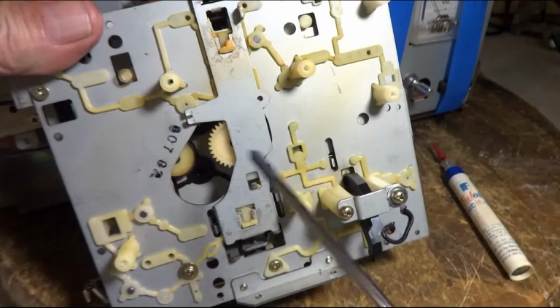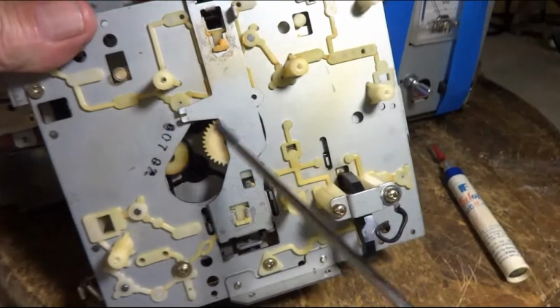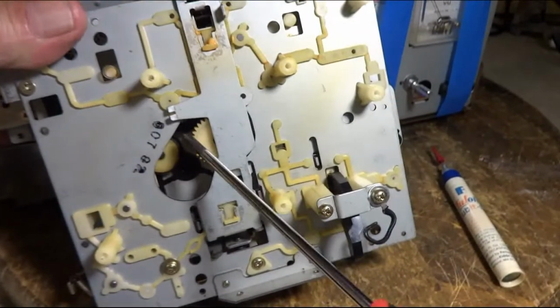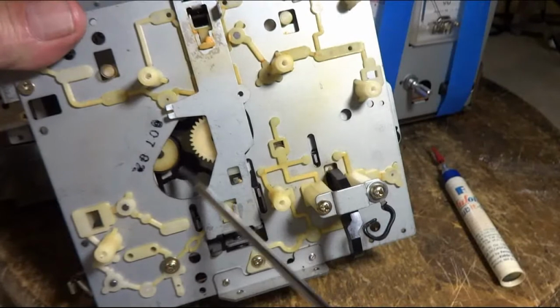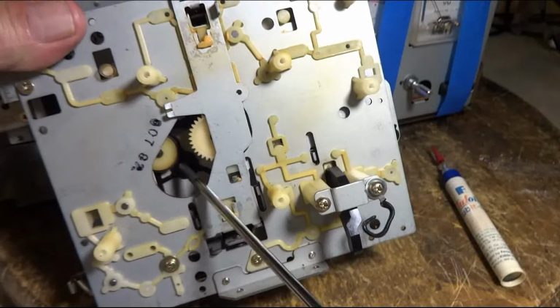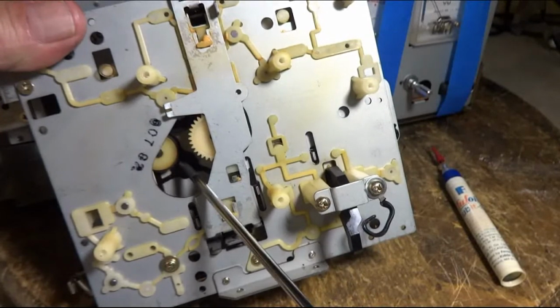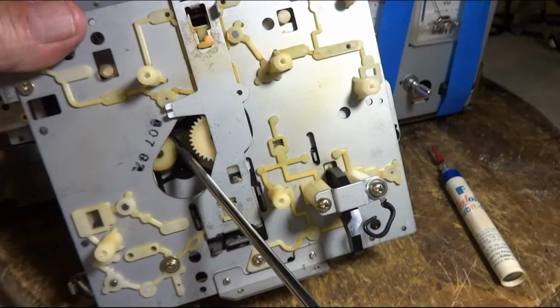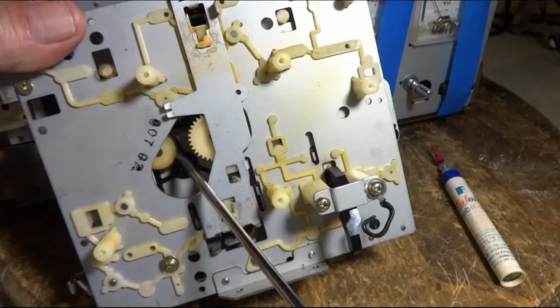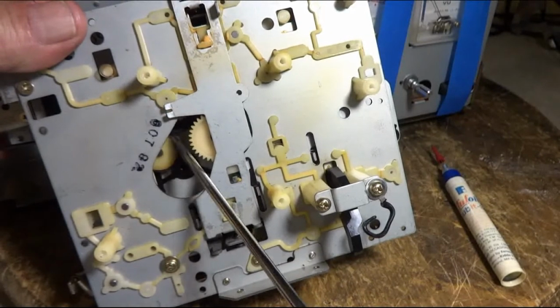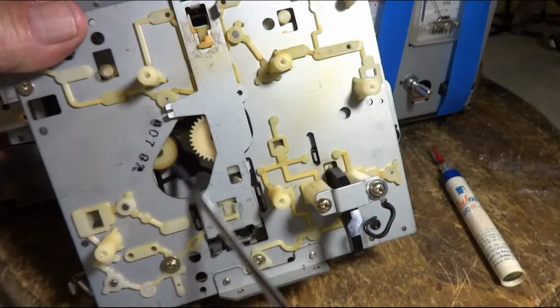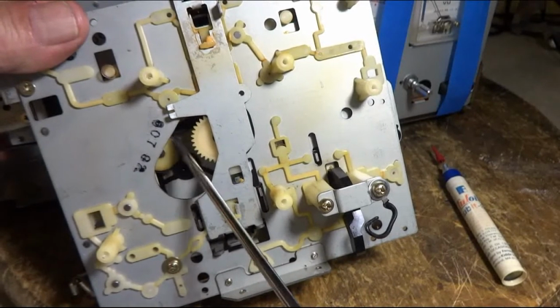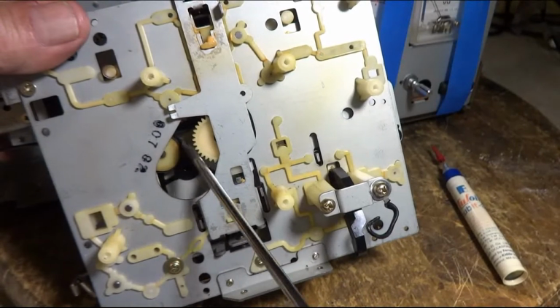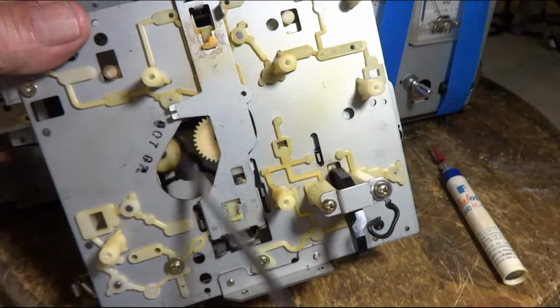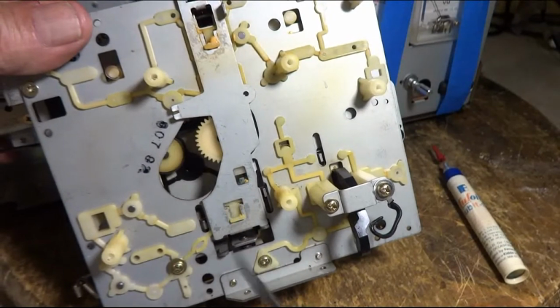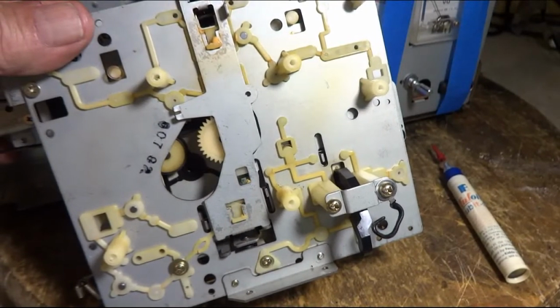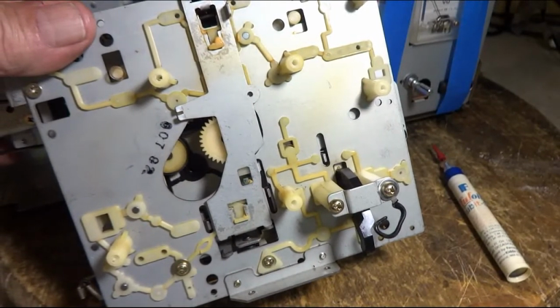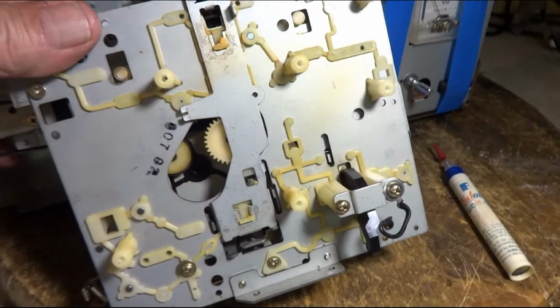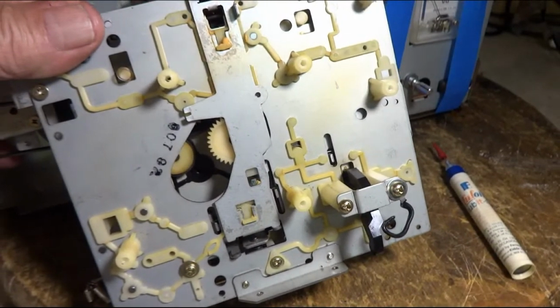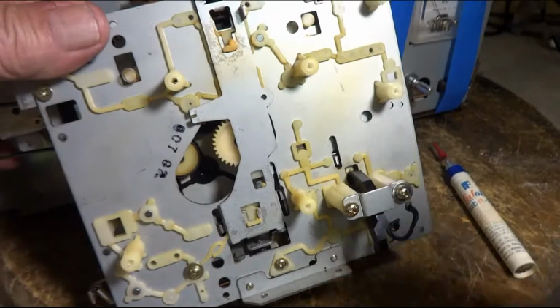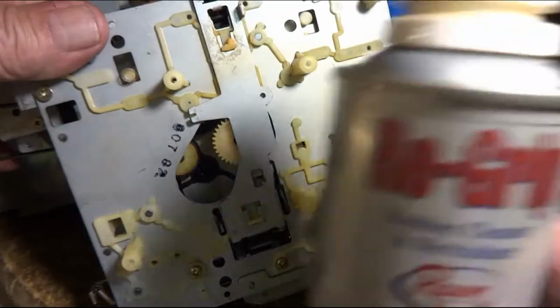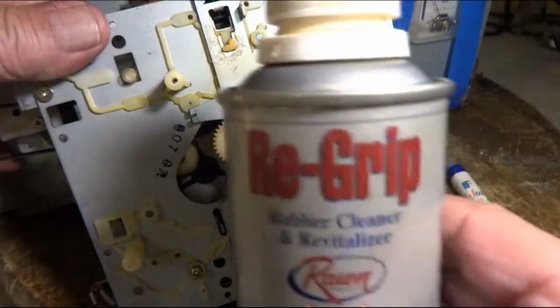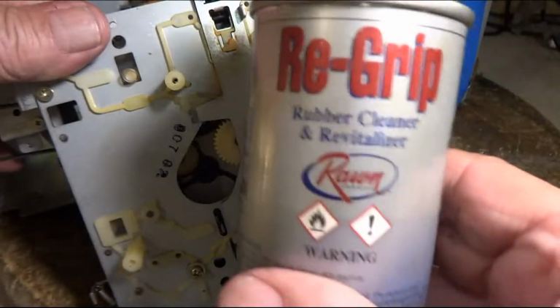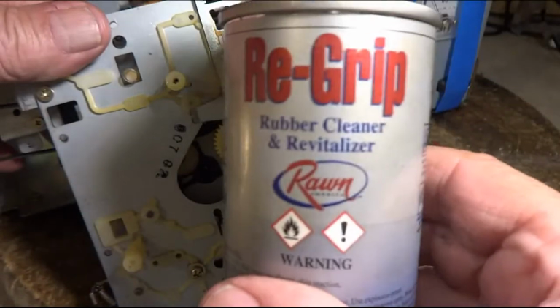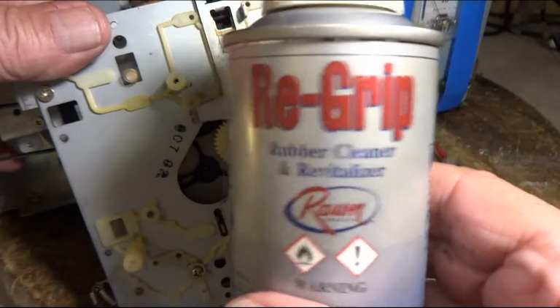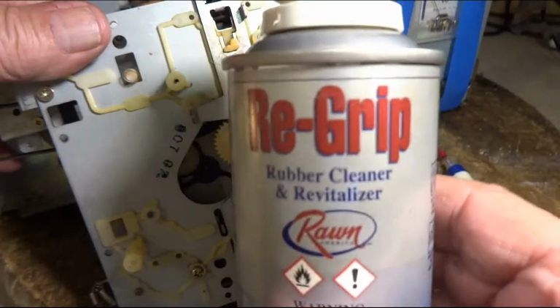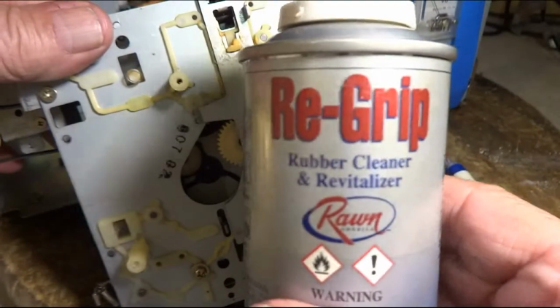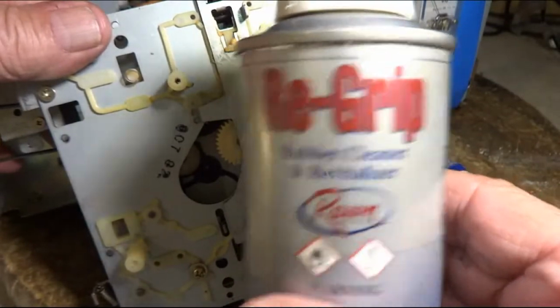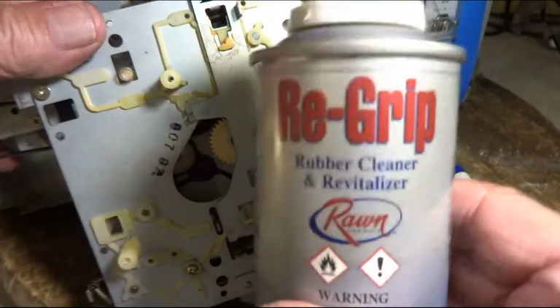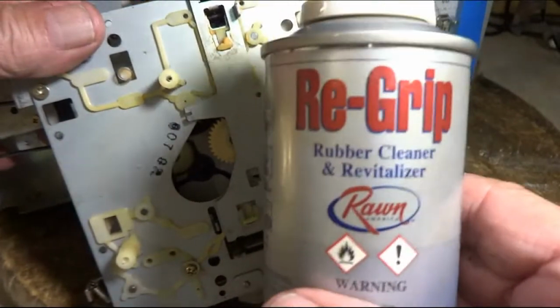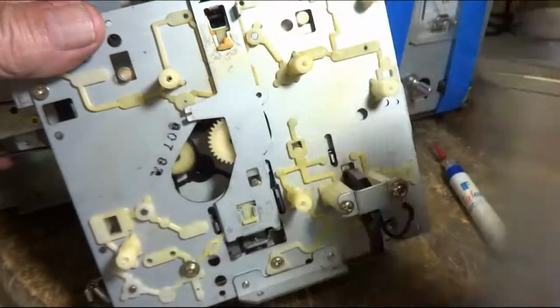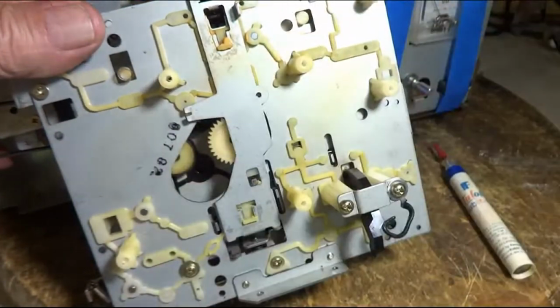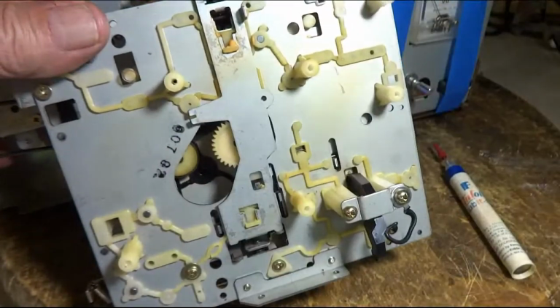And right inside there is a little rubber wheel. I used a little bit of this stuff to clean it up and give it a little better grip.